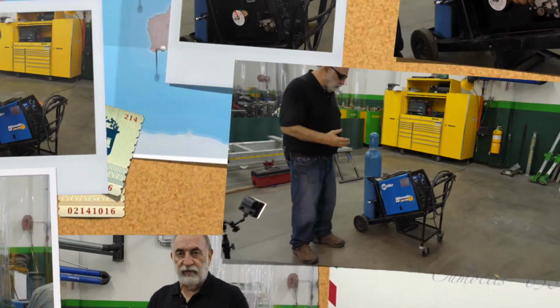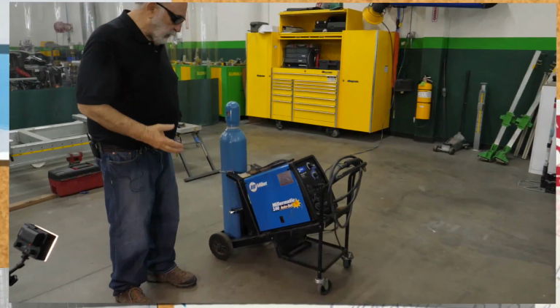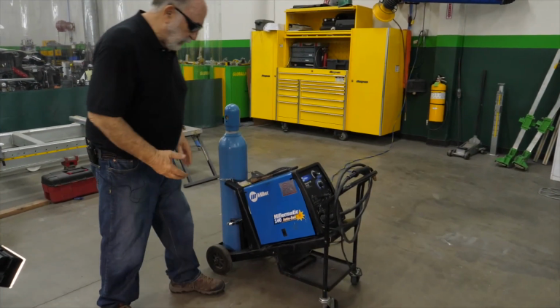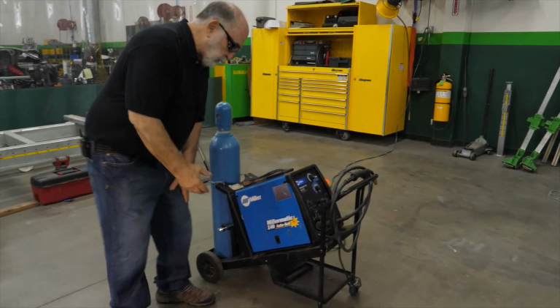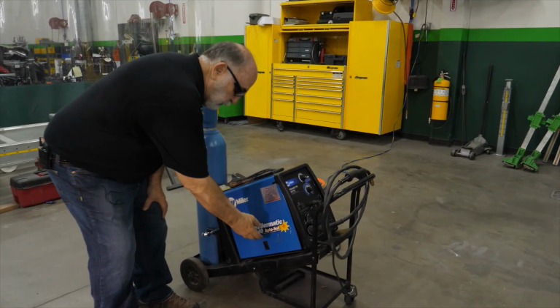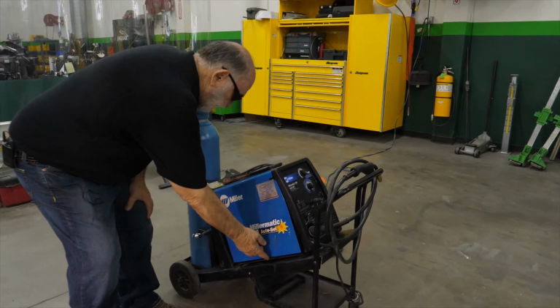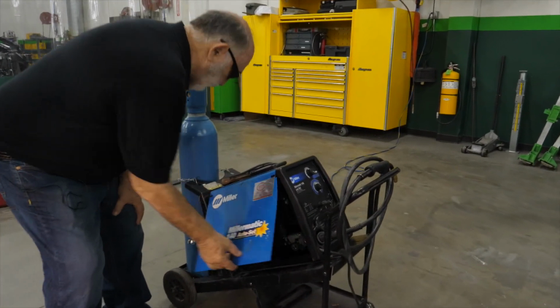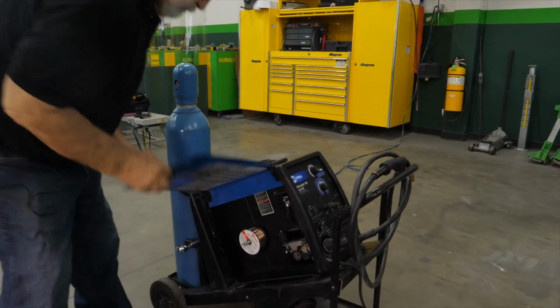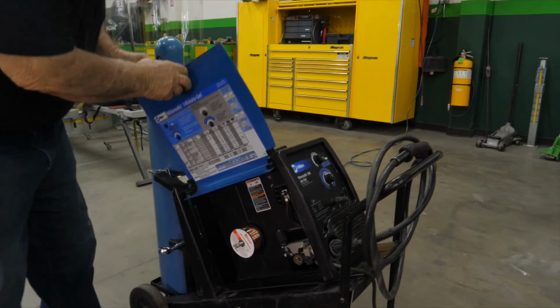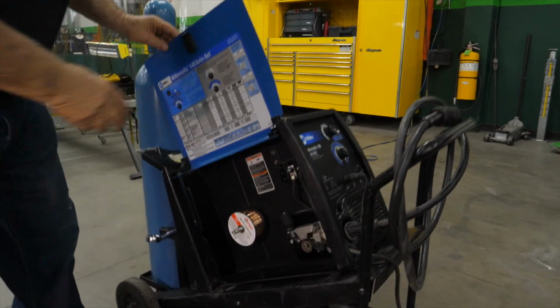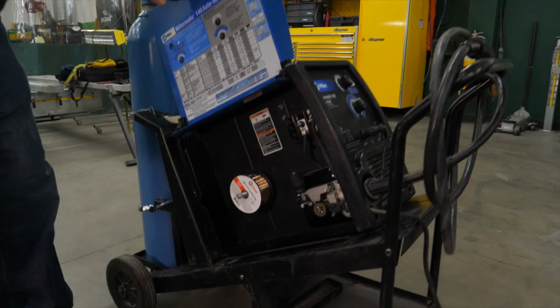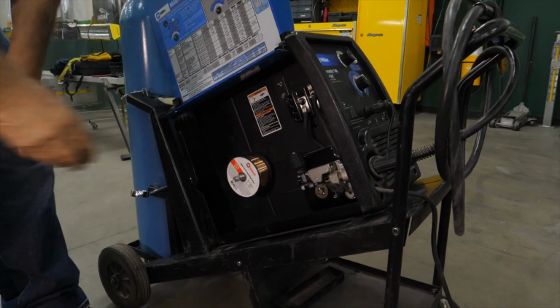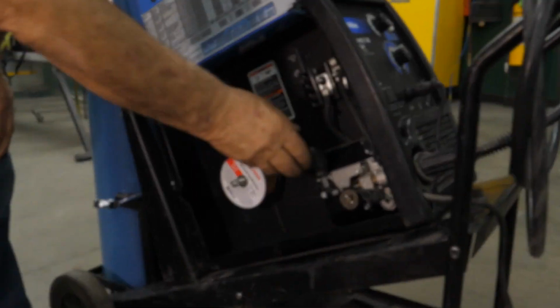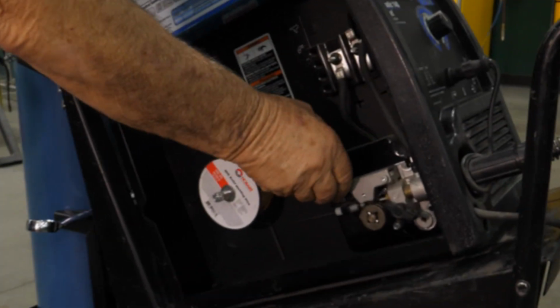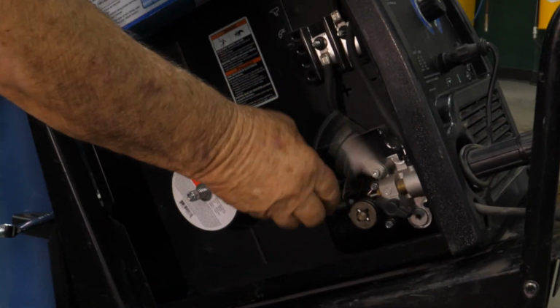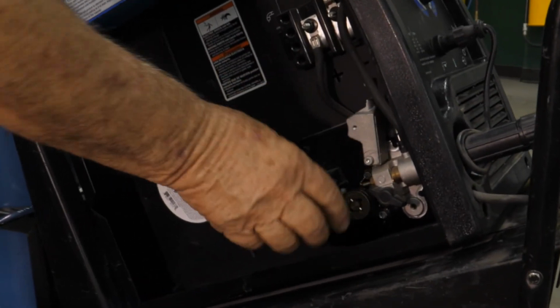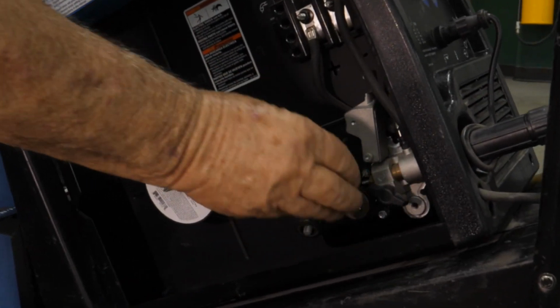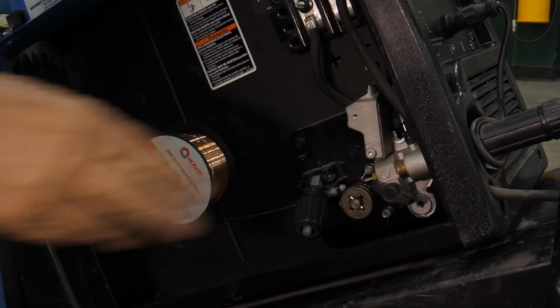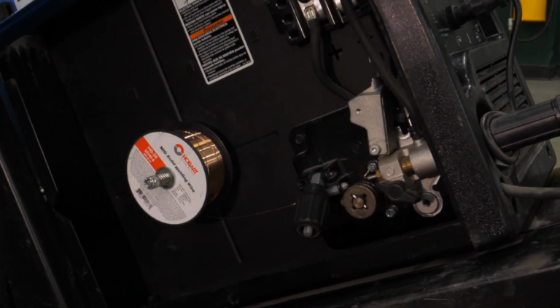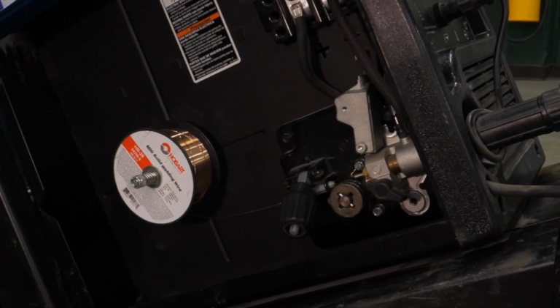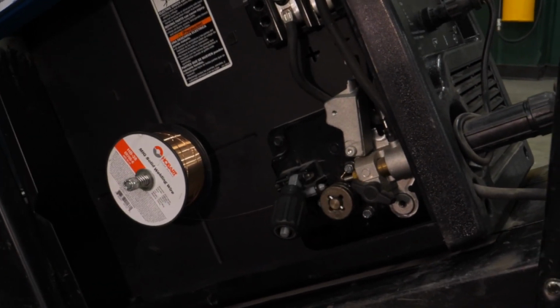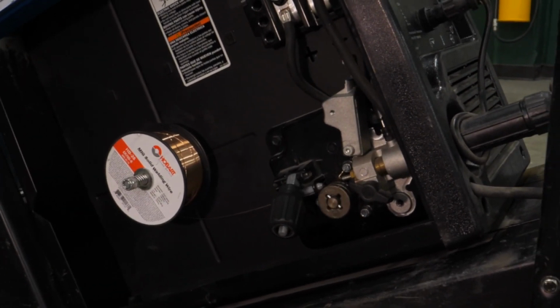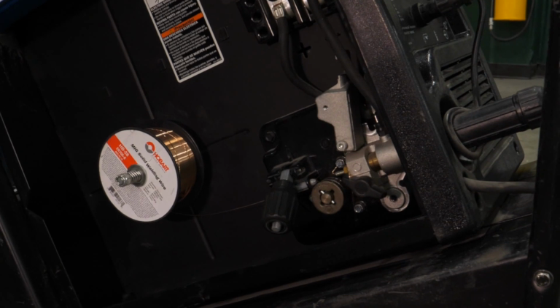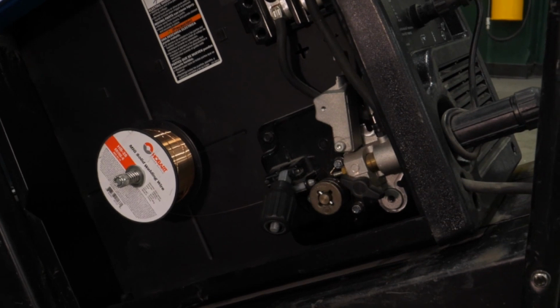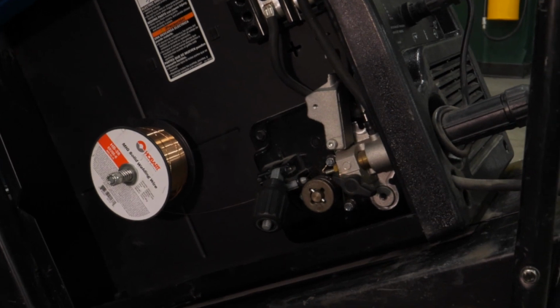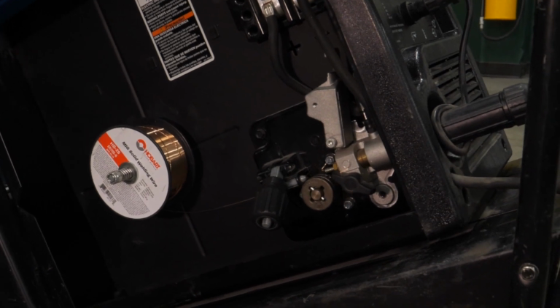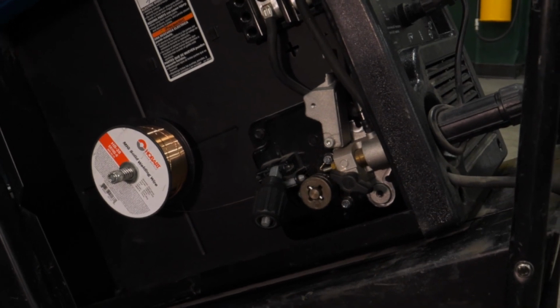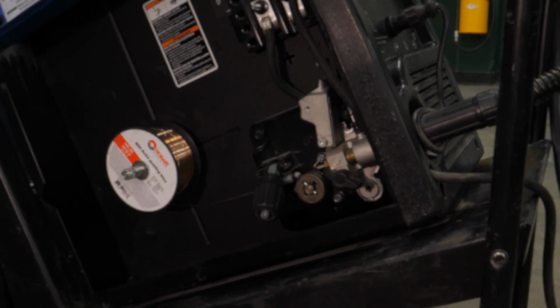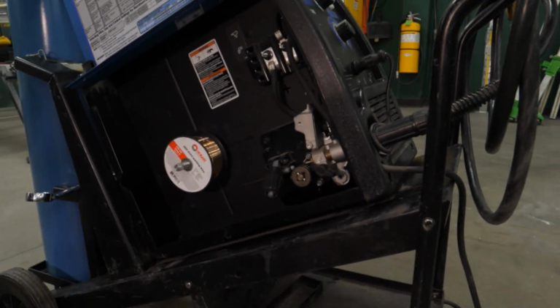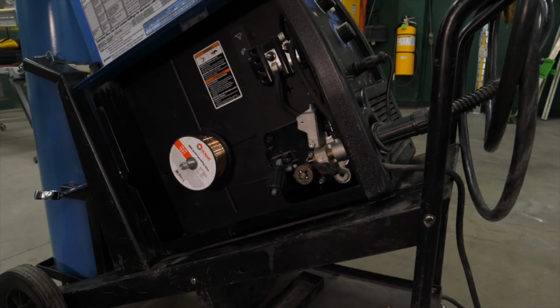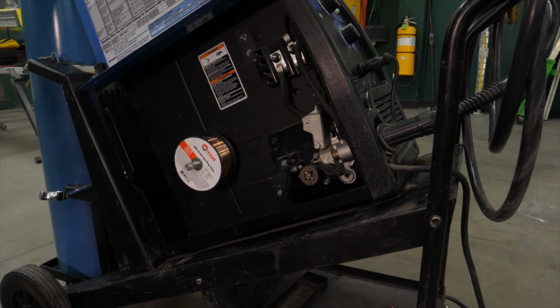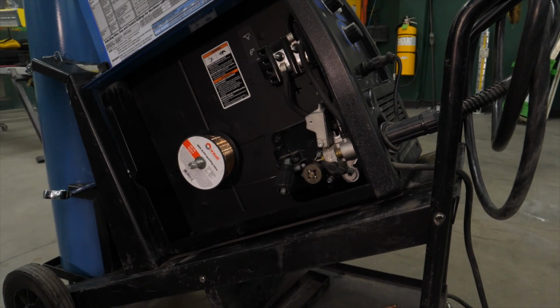This welder has a problem with bird nesting. As you can see, the wire keeps jamming. So we're going to diagnose the problem and then we will do a little maintenance at the same time.